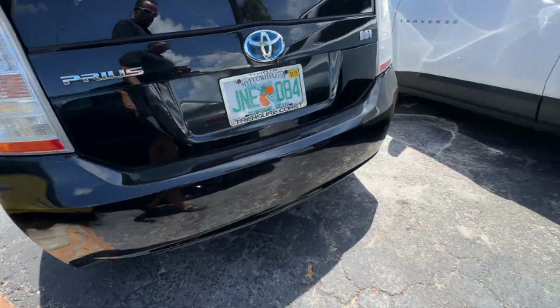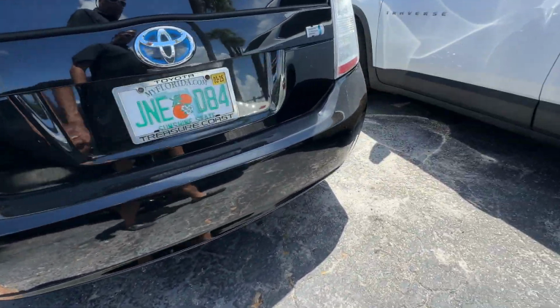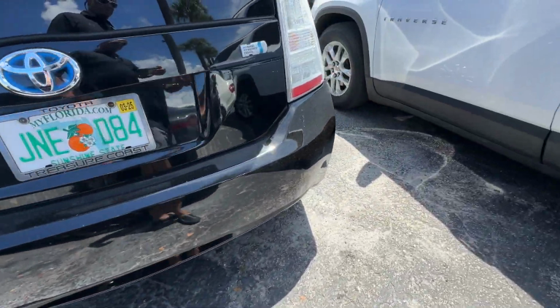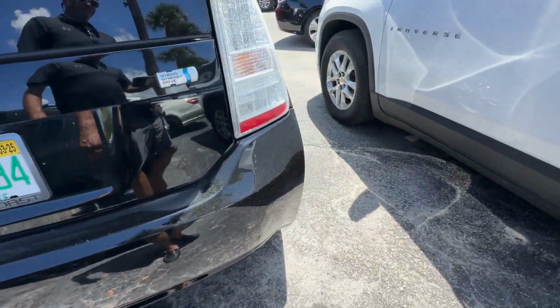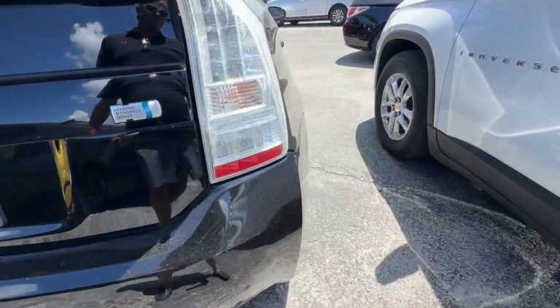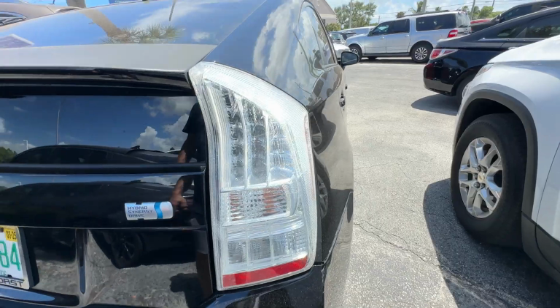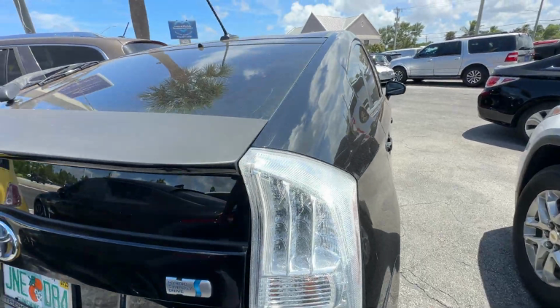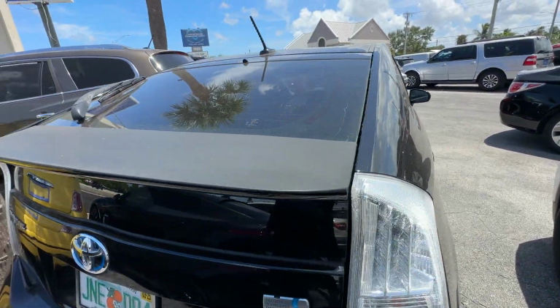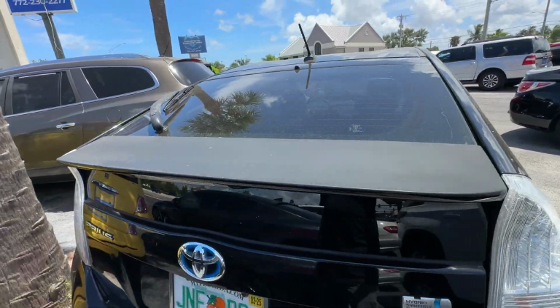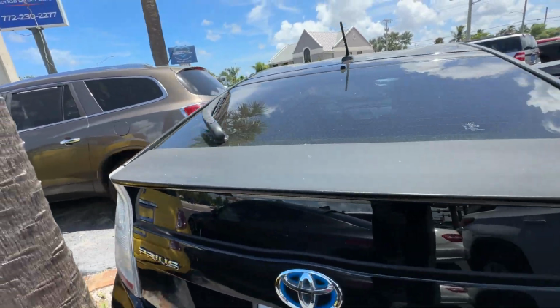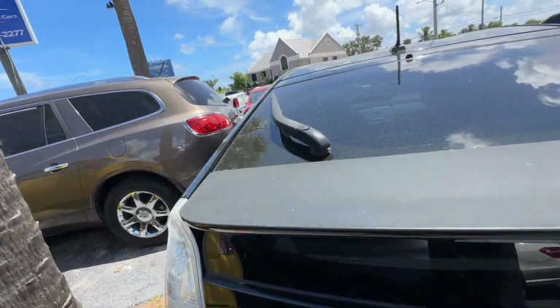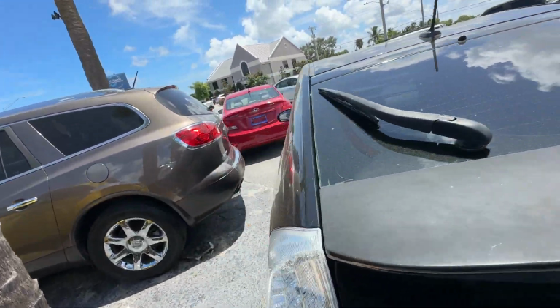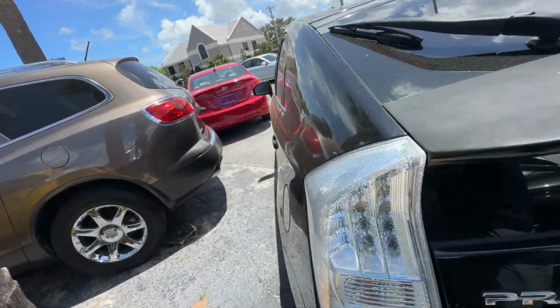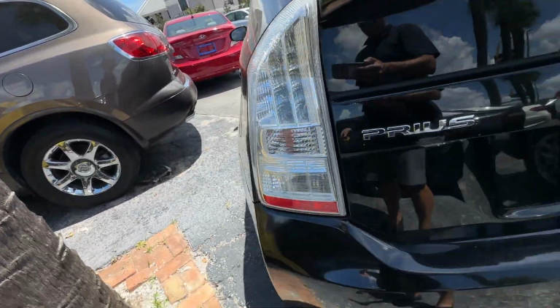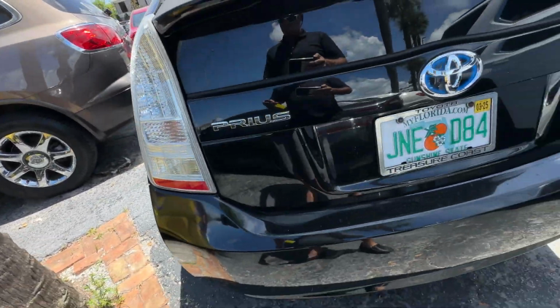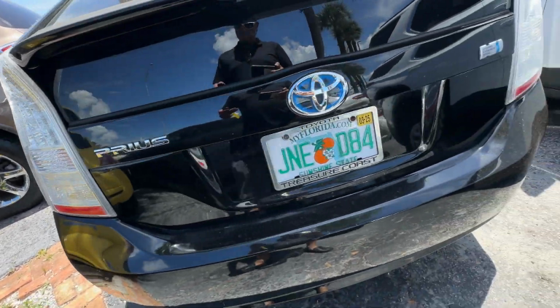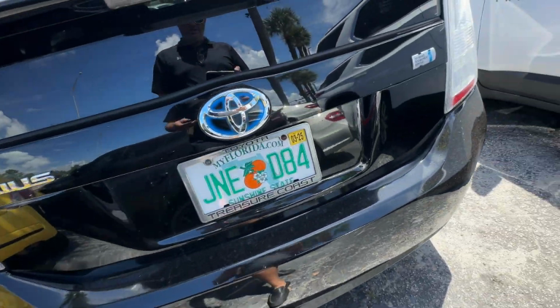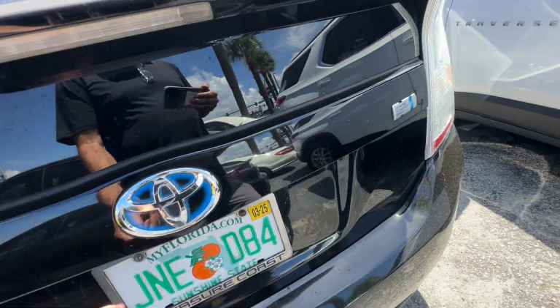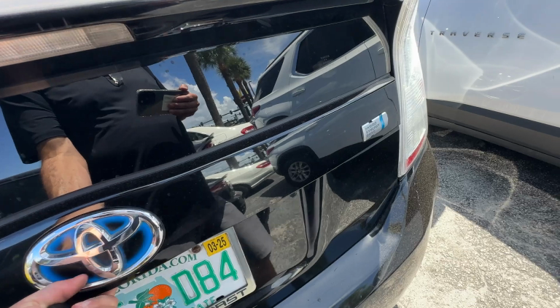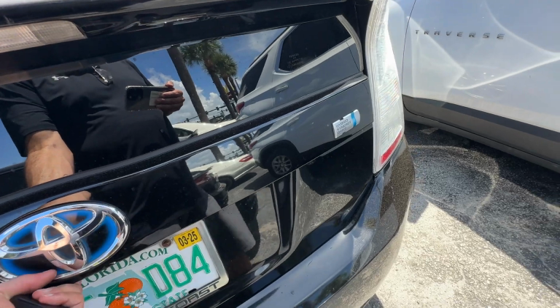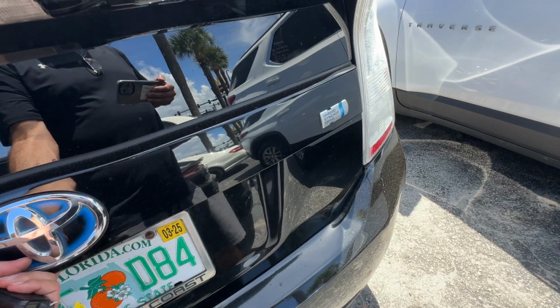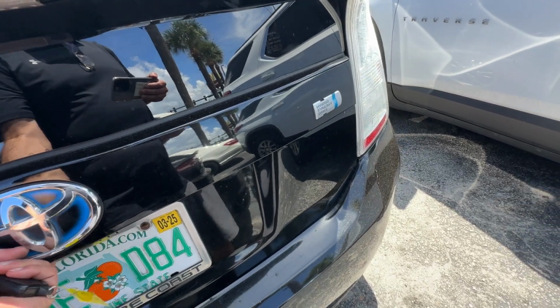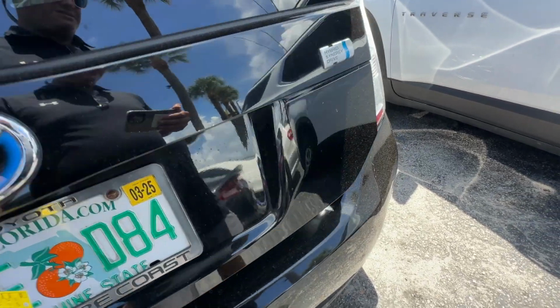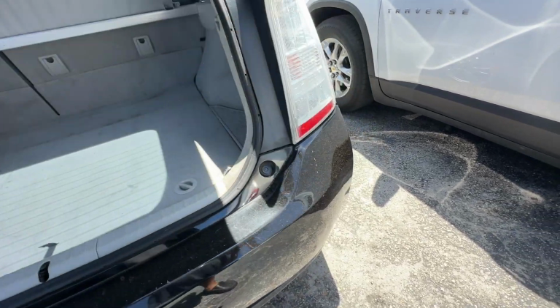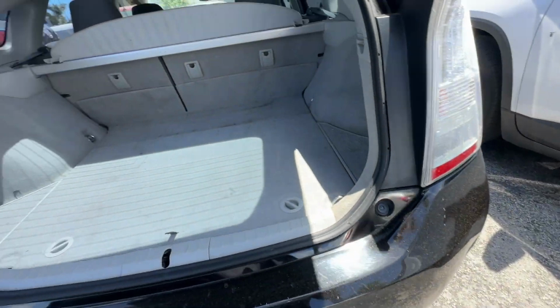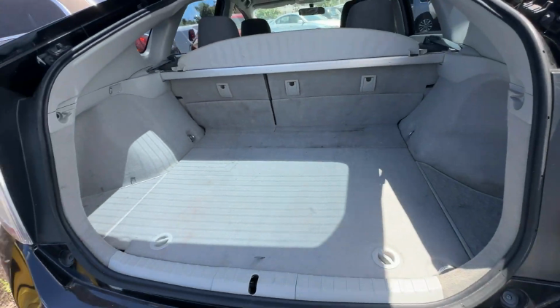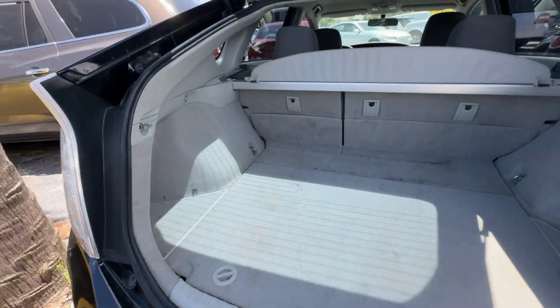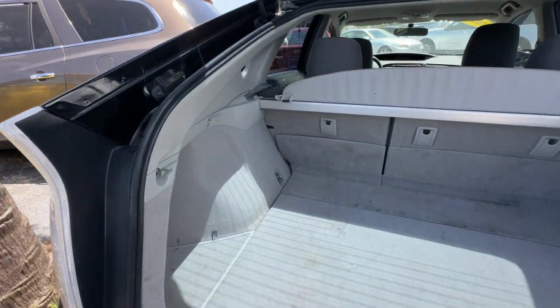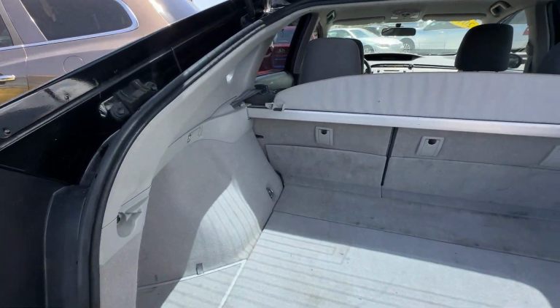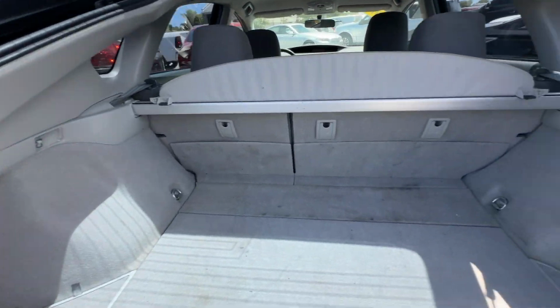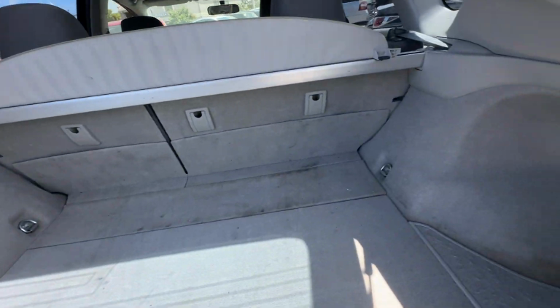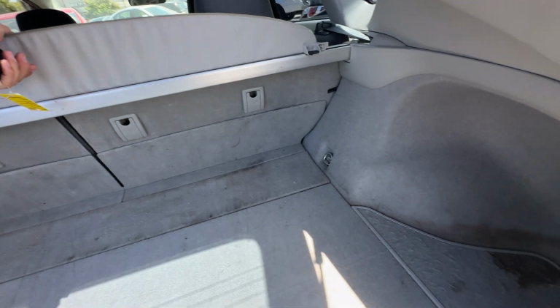Rear bumper looks great. Tail light looks good. Second taillight looks good. Does have the shade cover.